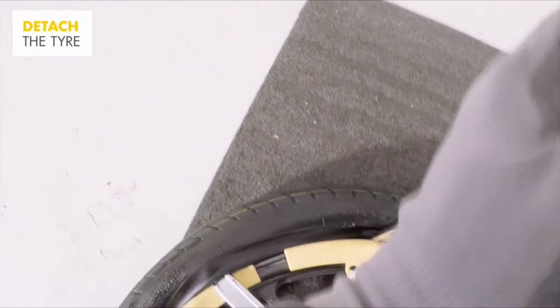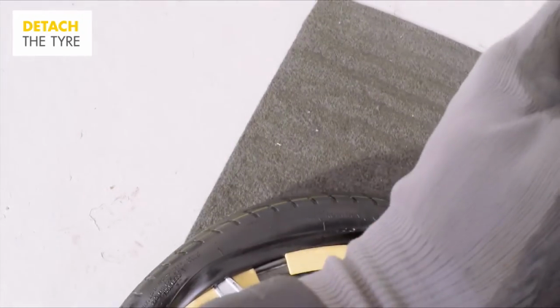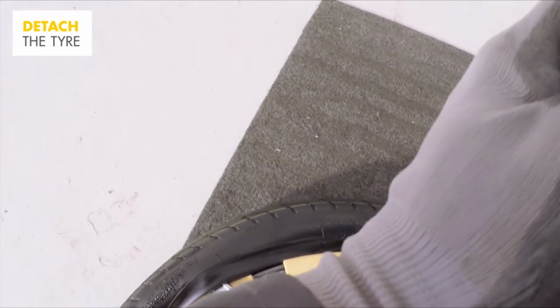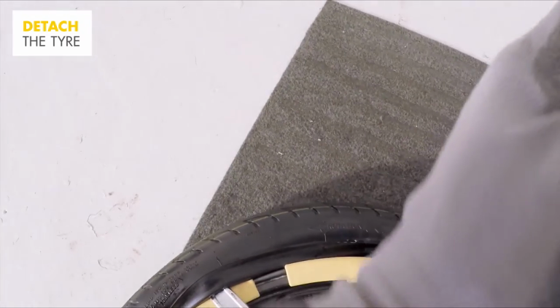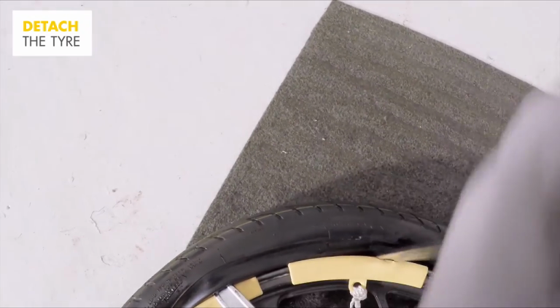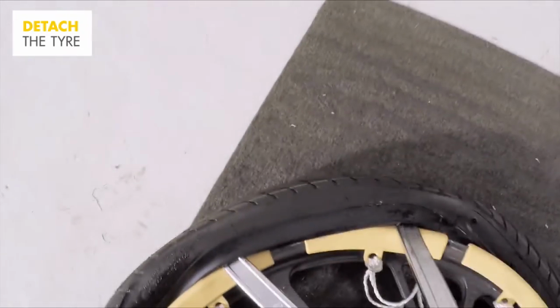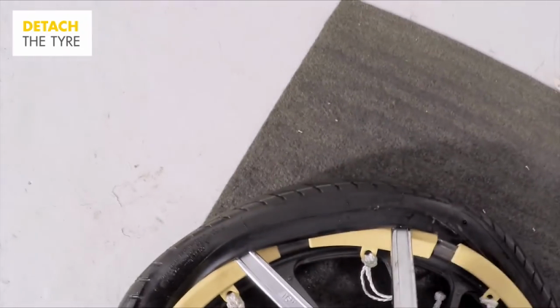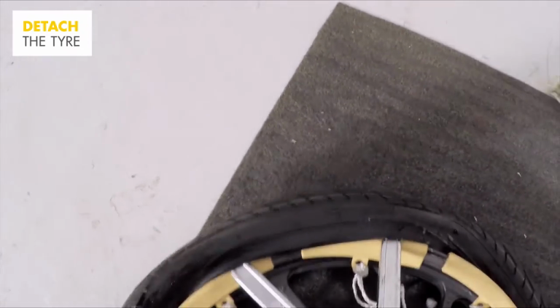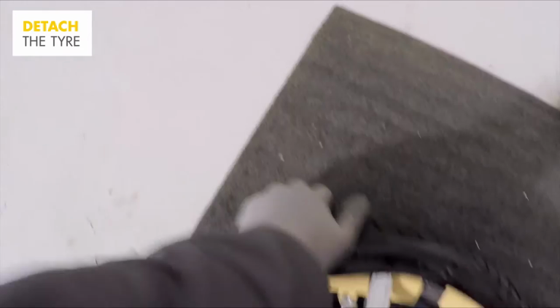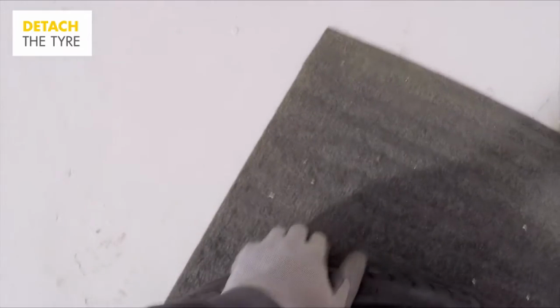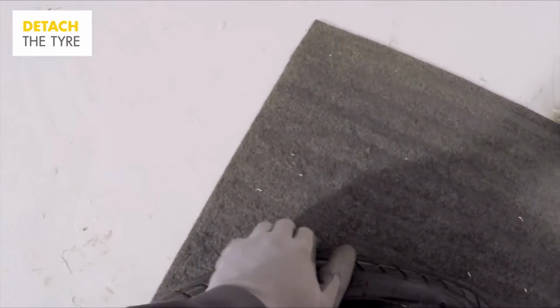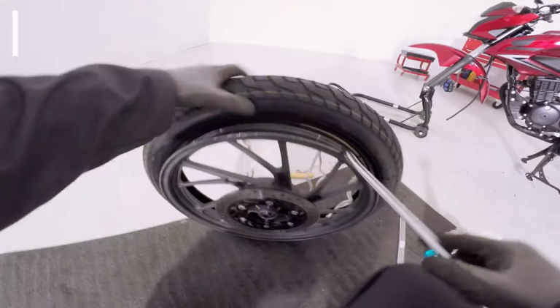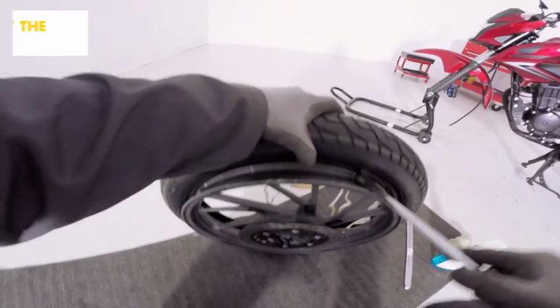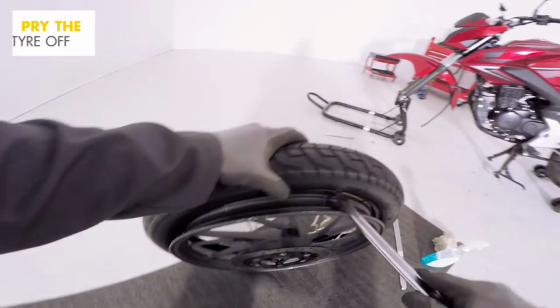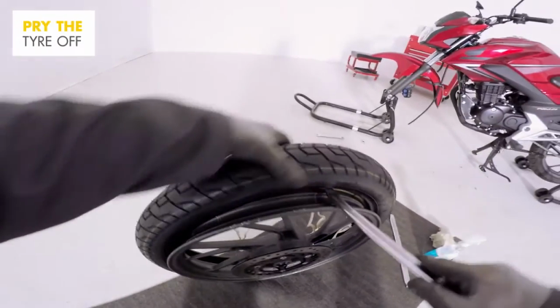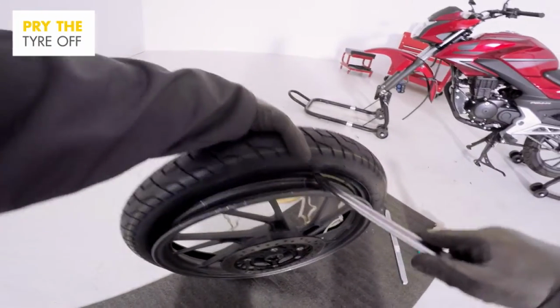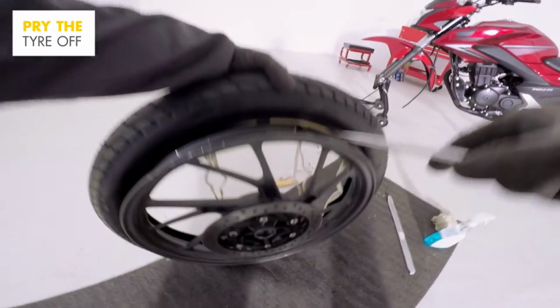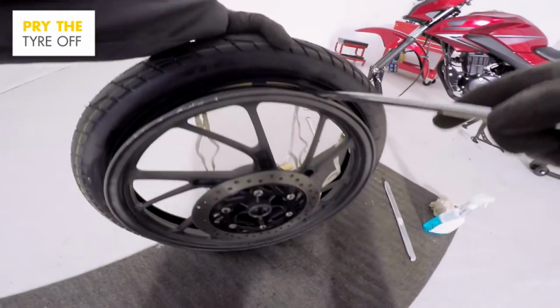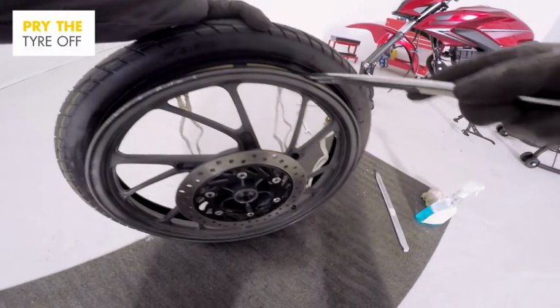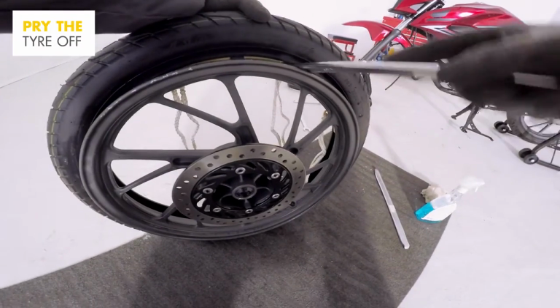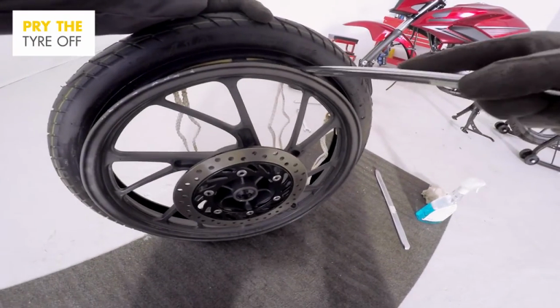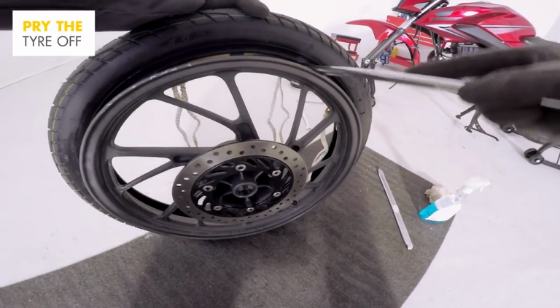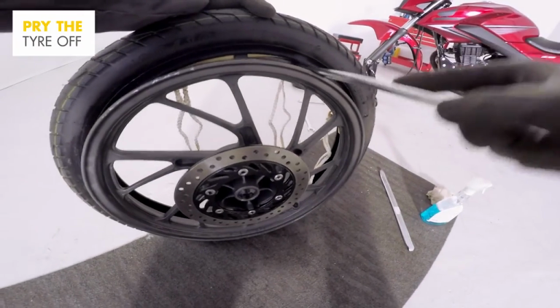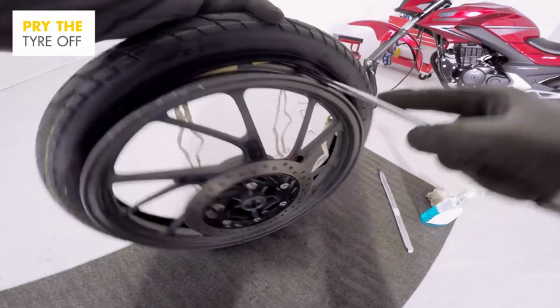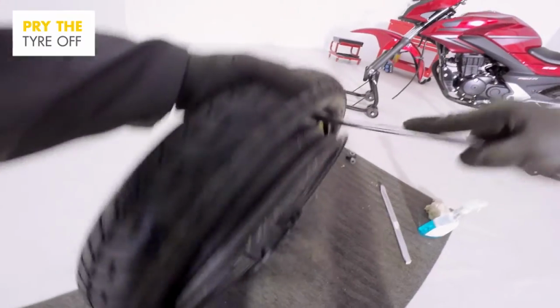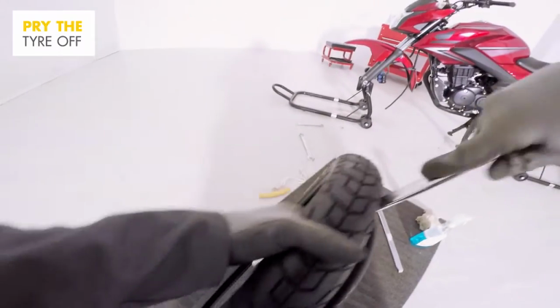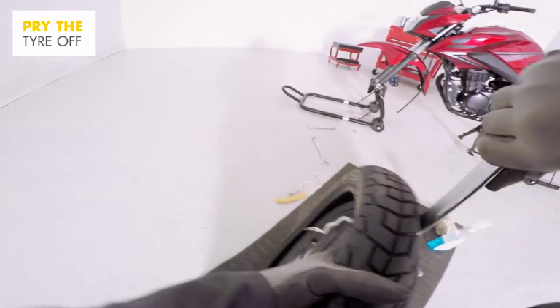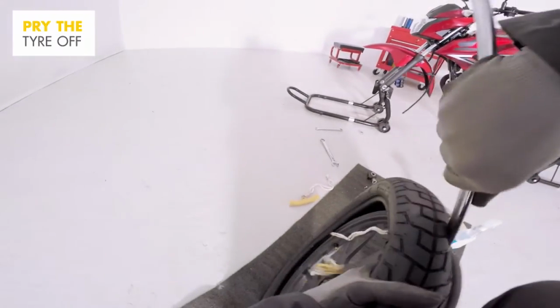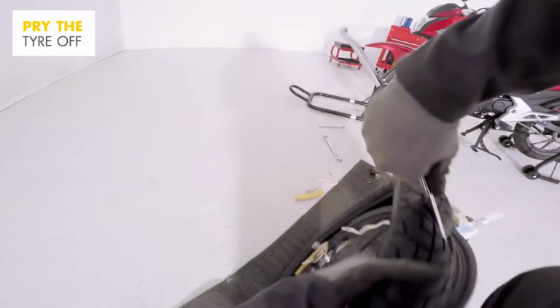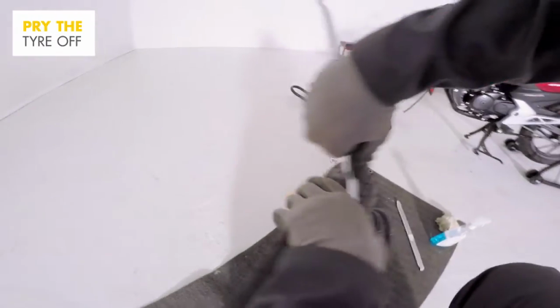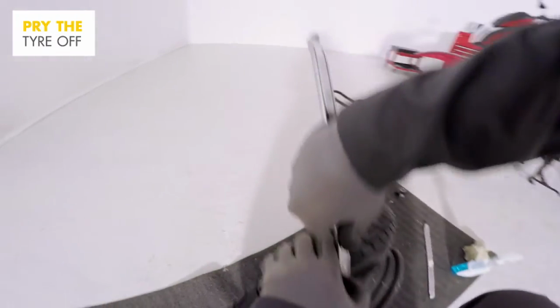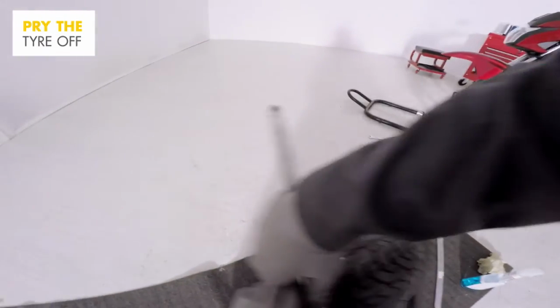To completely free the tyre from the rim, the other tyre bead now needs to be released. Stand the tyre up and from the other side, reaching through the tyre, use the tyre iron to pry the tyre off.